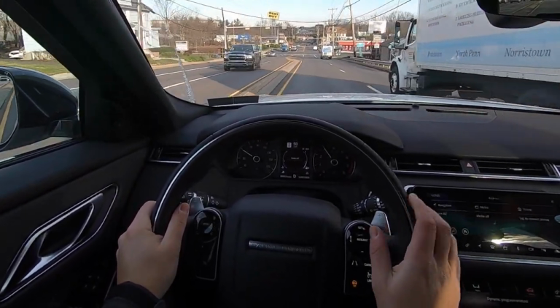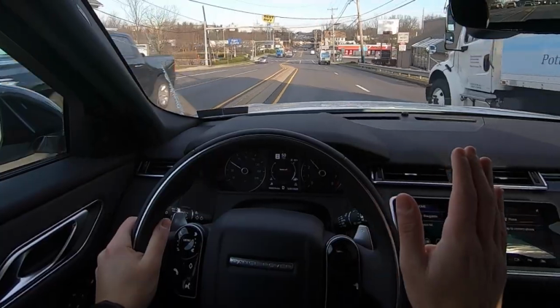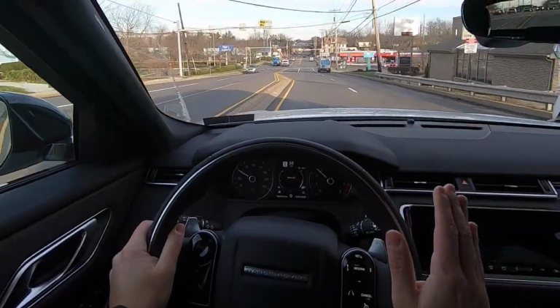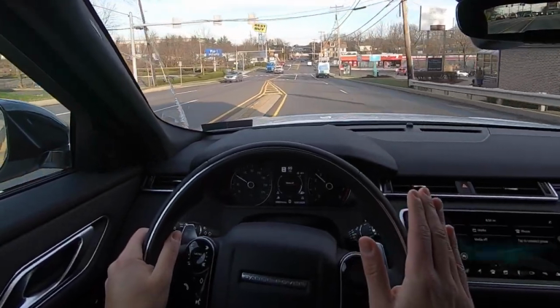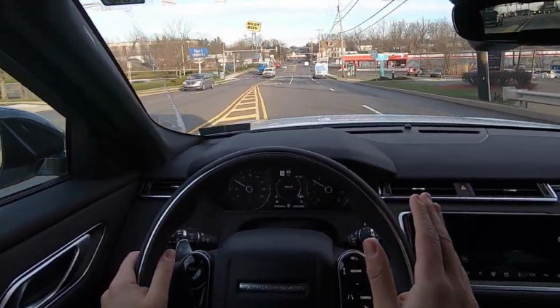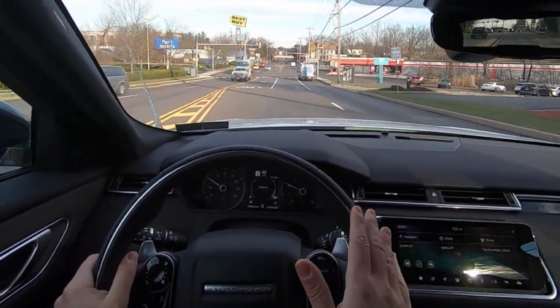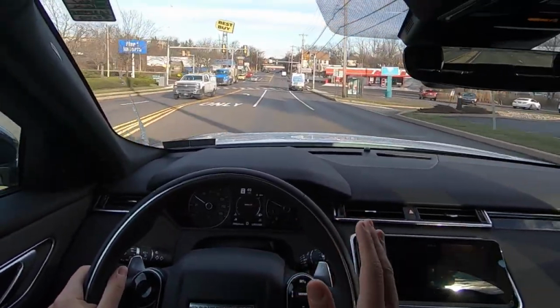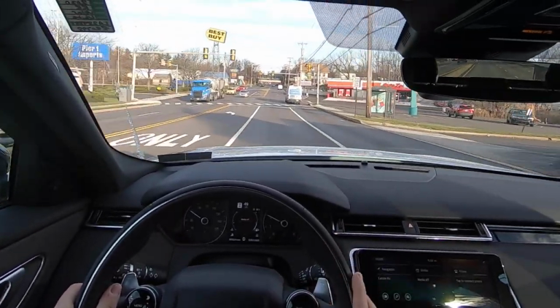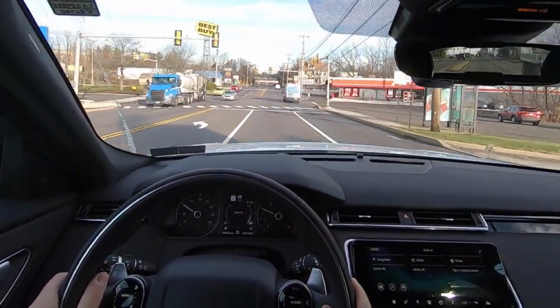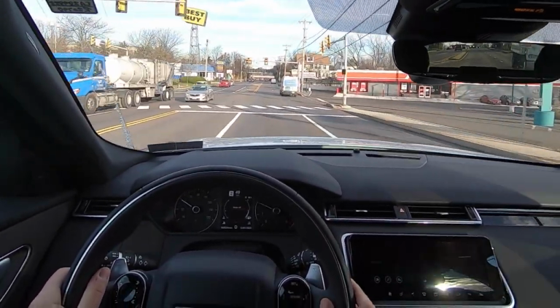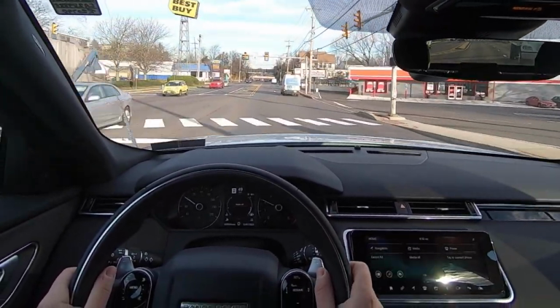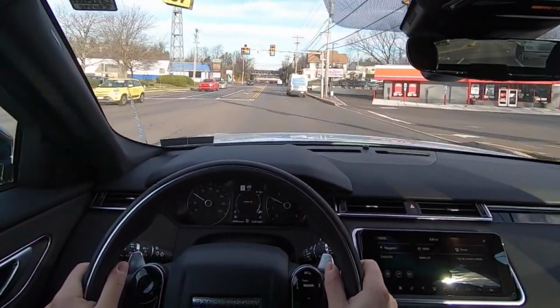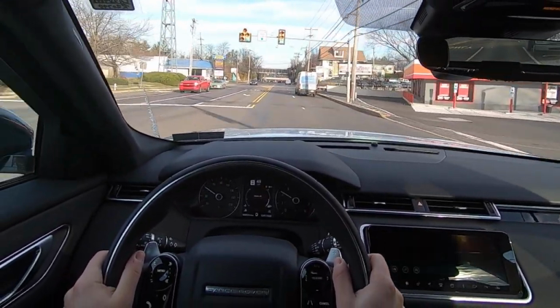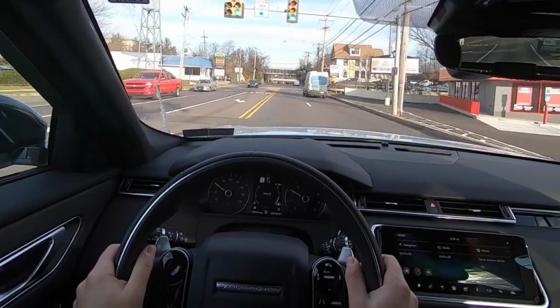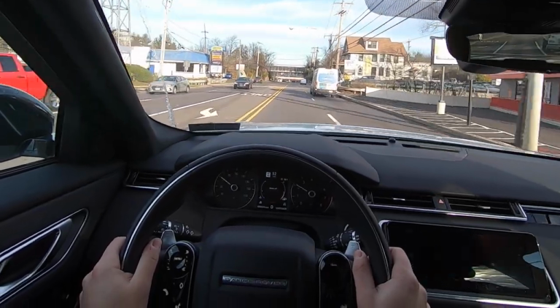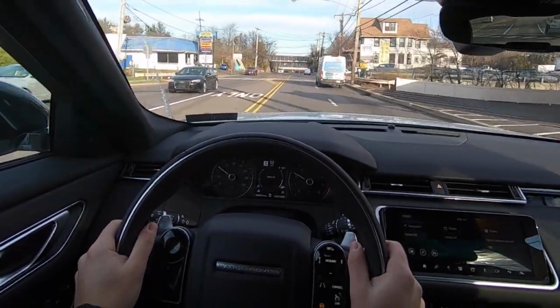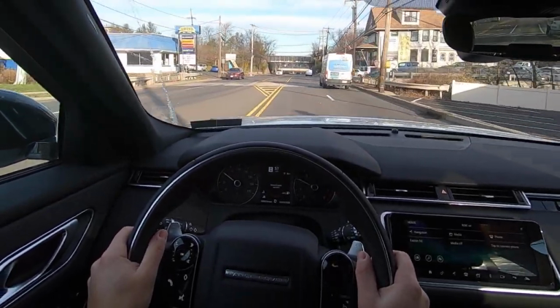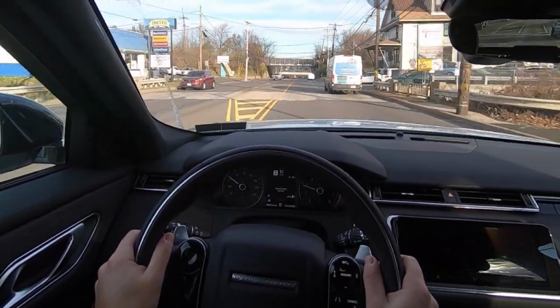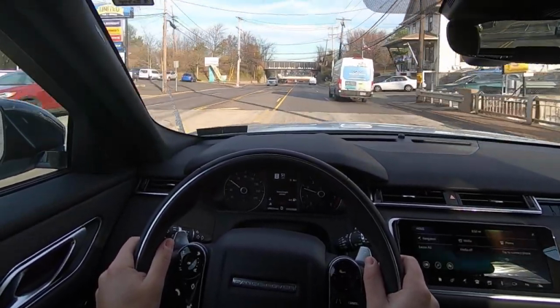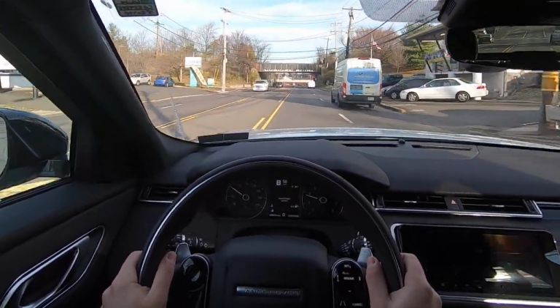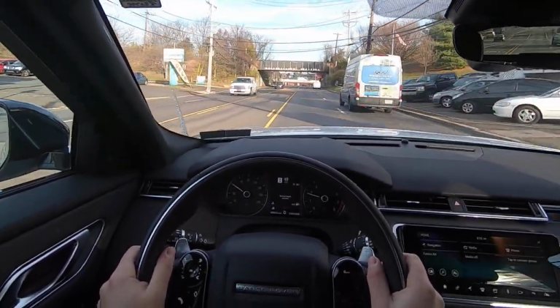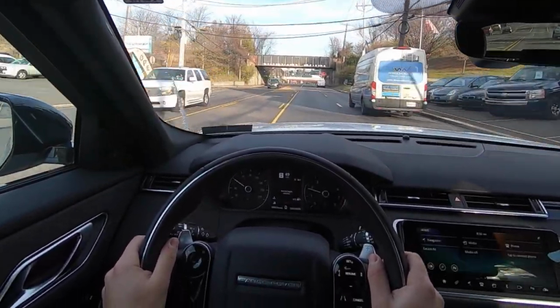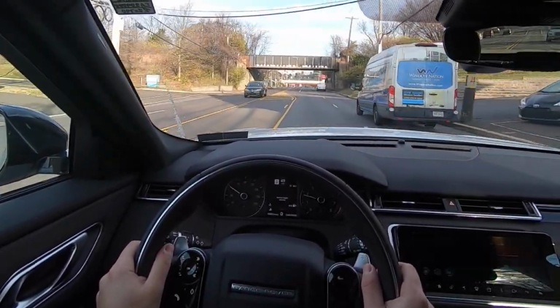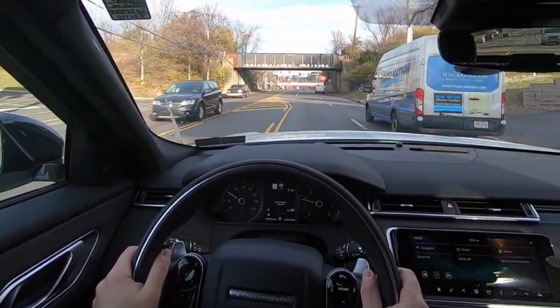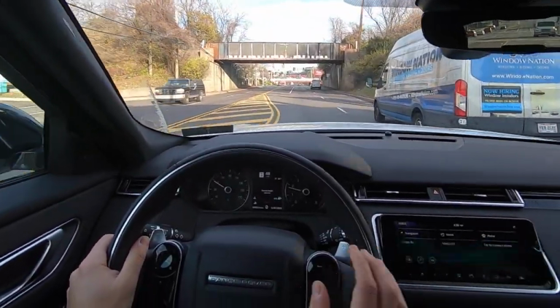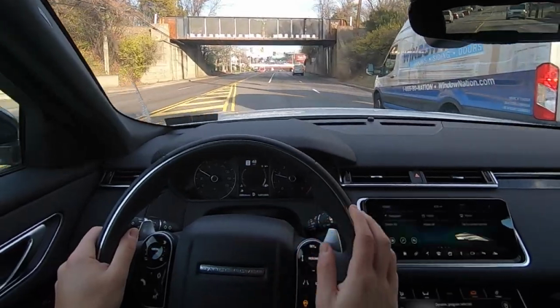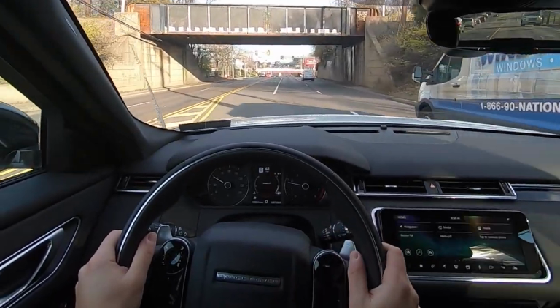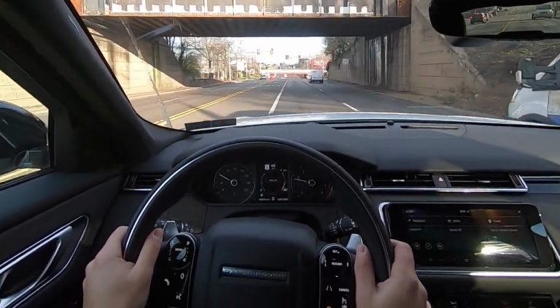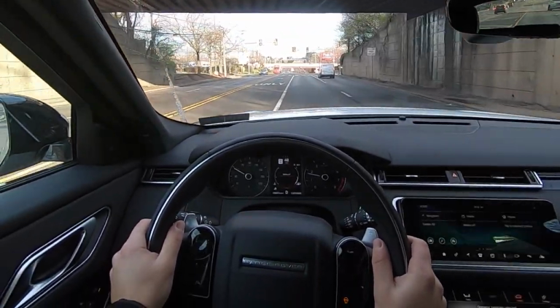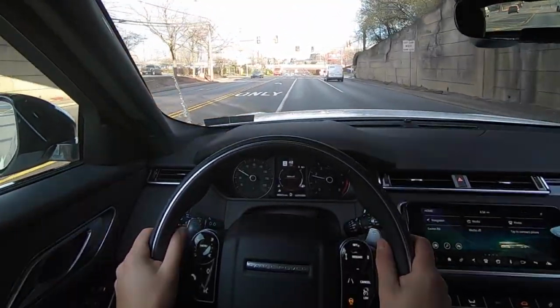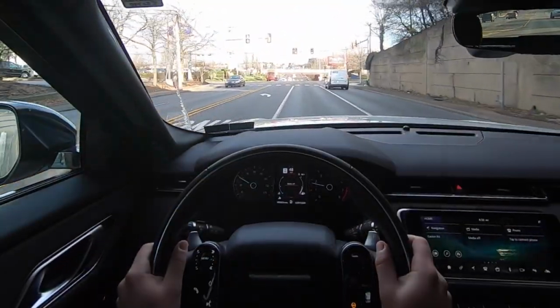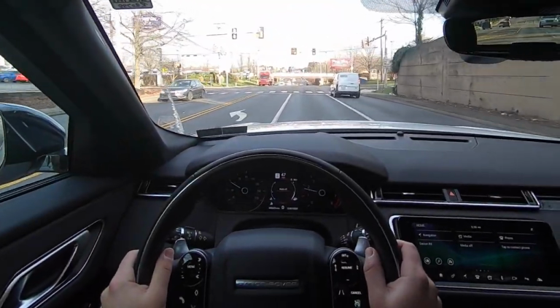This is not a sporty car by any means, but that engine sounds pretty good. Normal height selected — all right, we're now in normal height. The car decided it wanted to be at normal height.